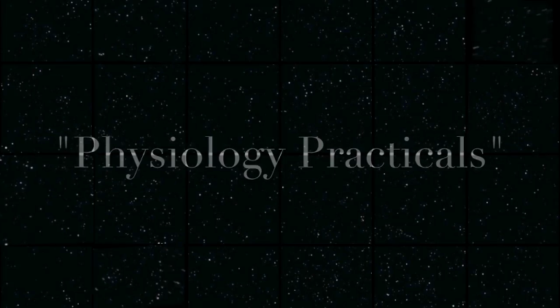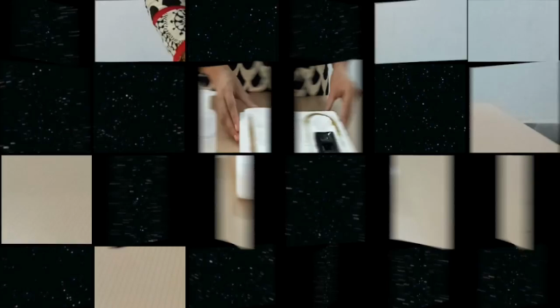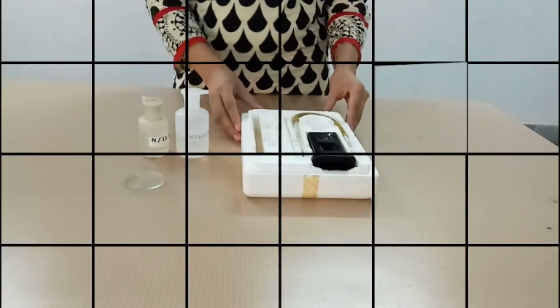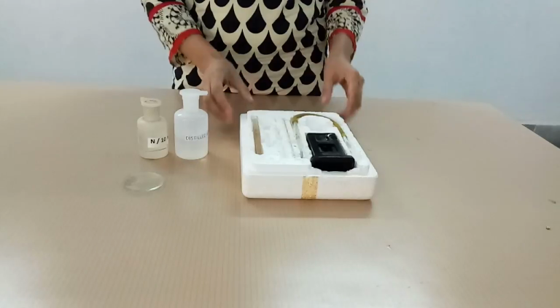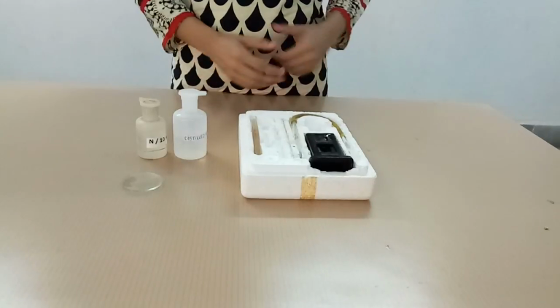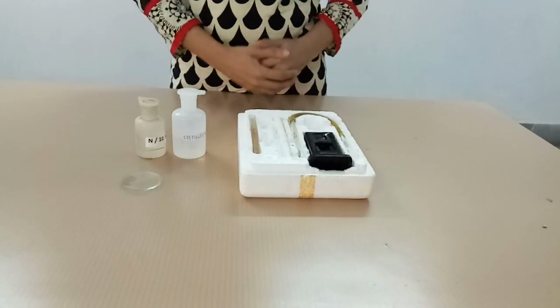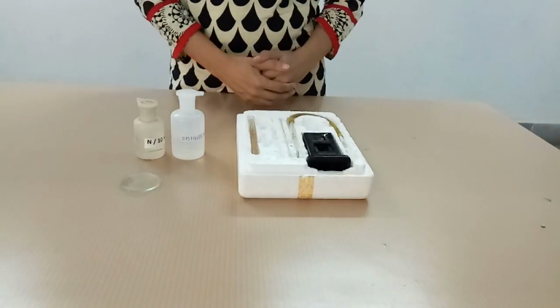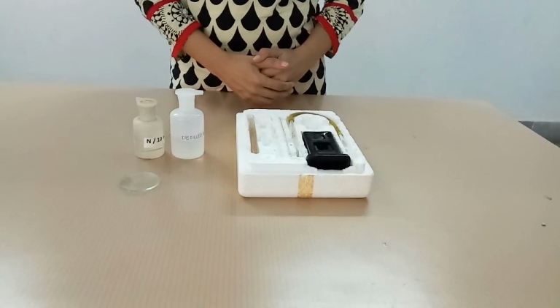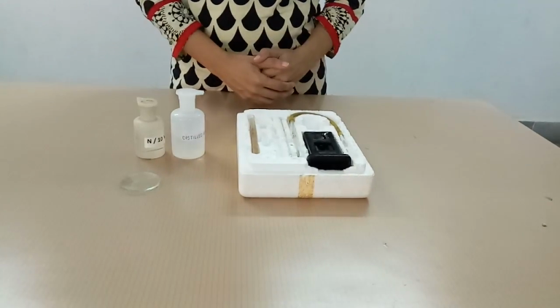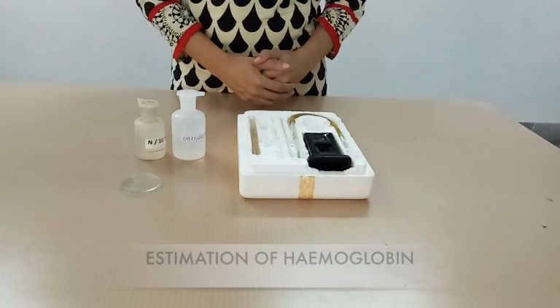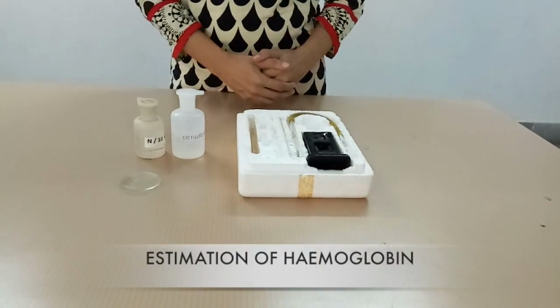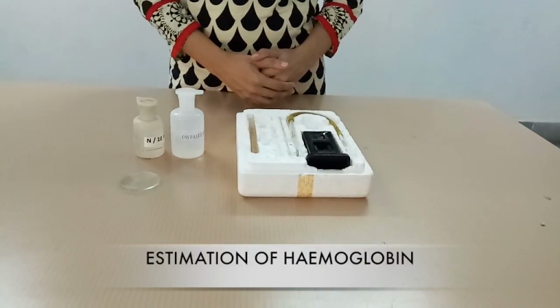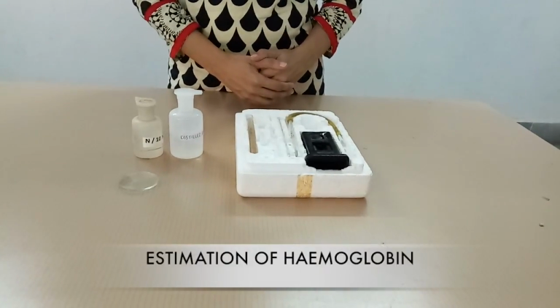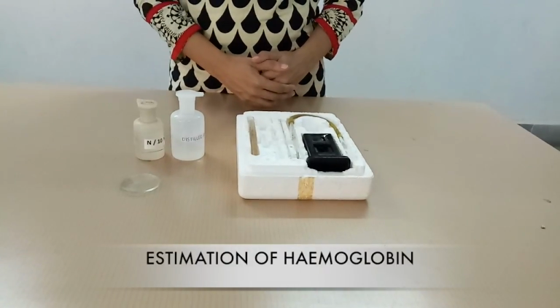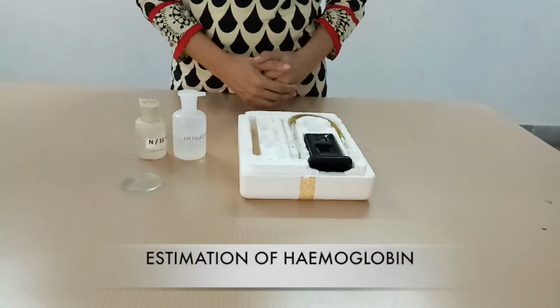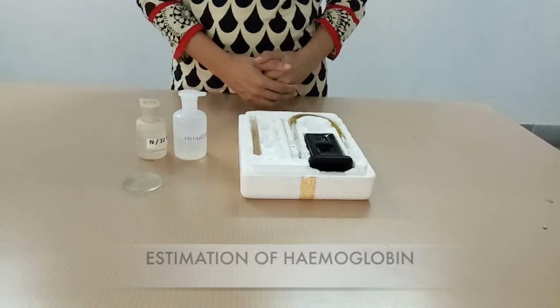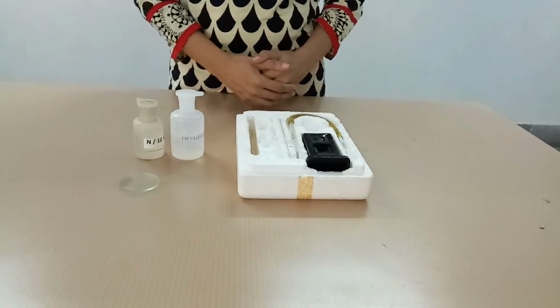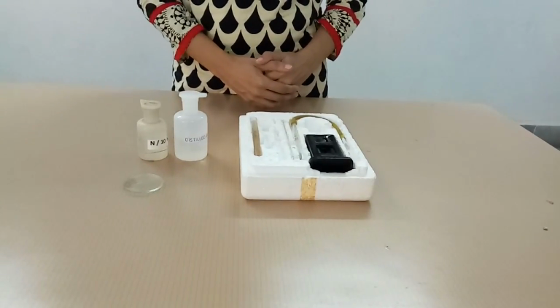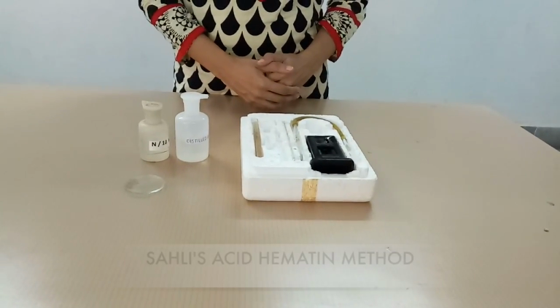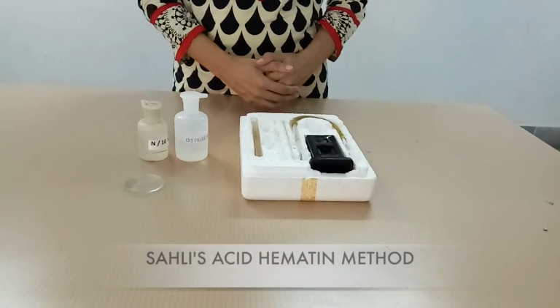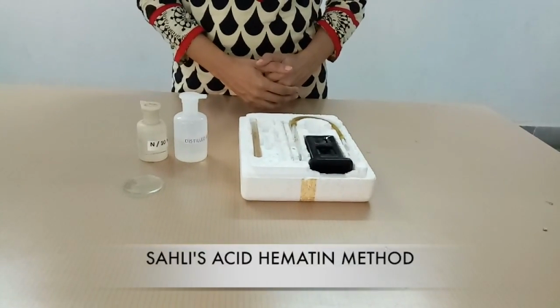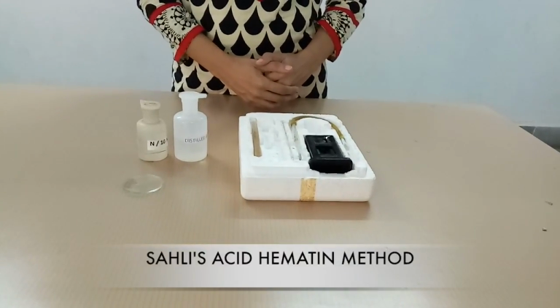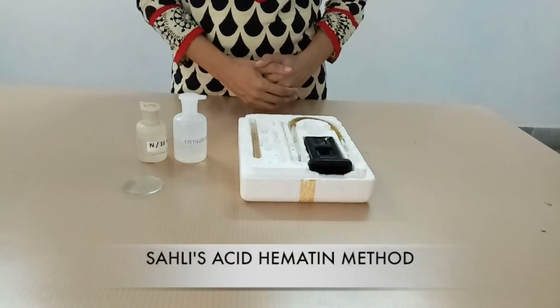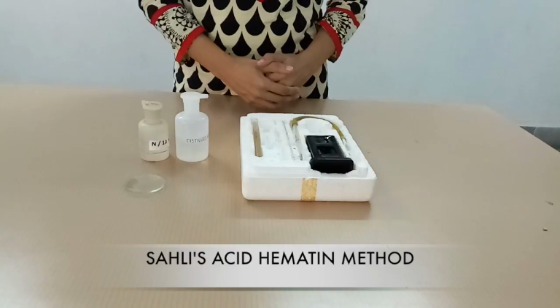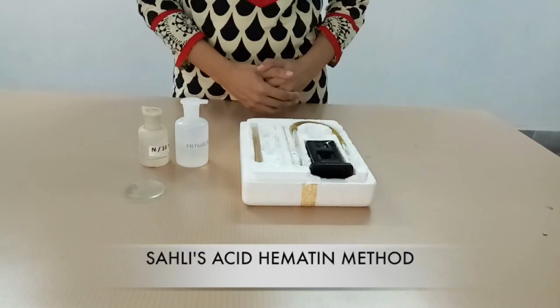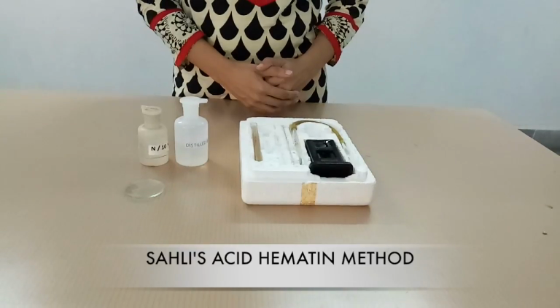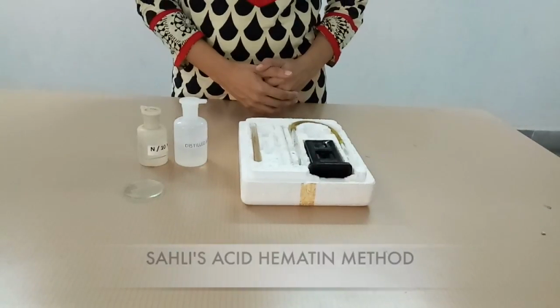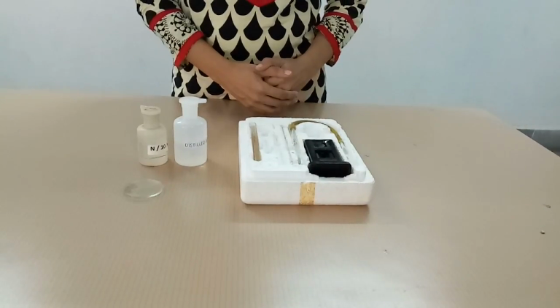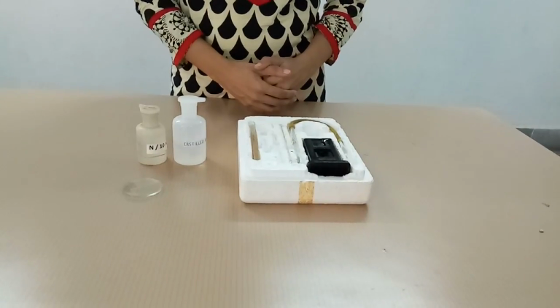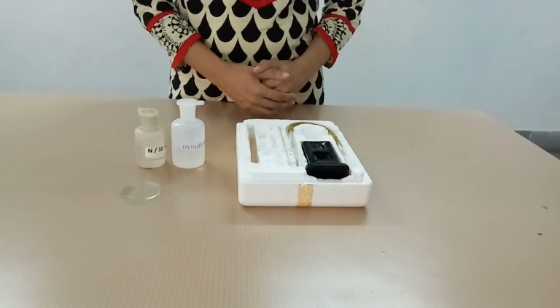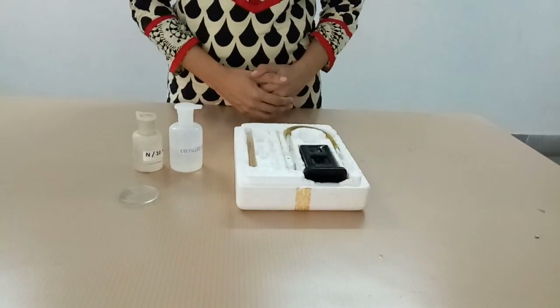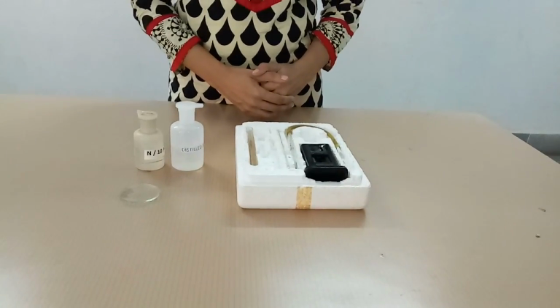Hello everyone, today we will discuss about Estimation of Hemoglobin by Saheli's Acid Hematin Method. Apparatus: